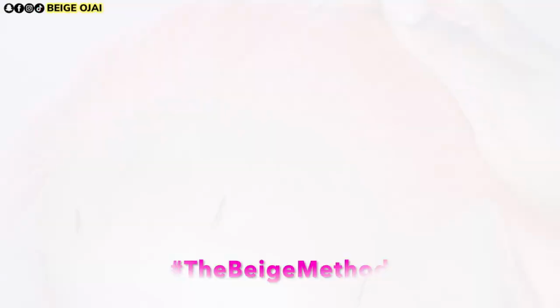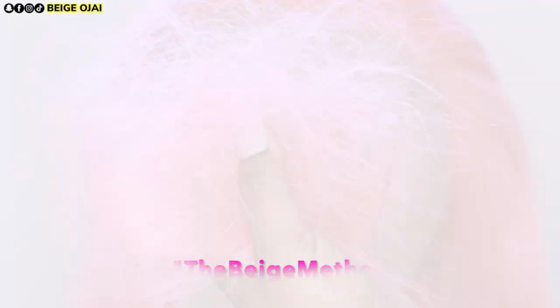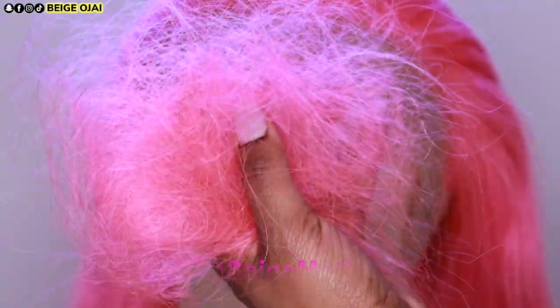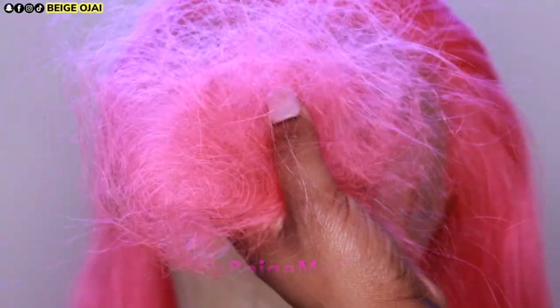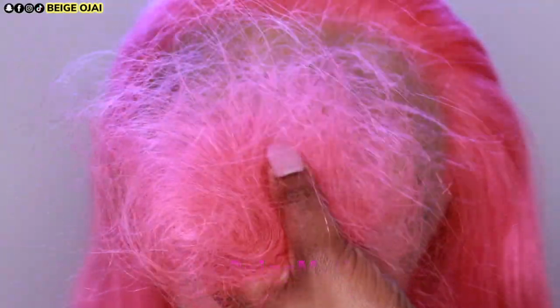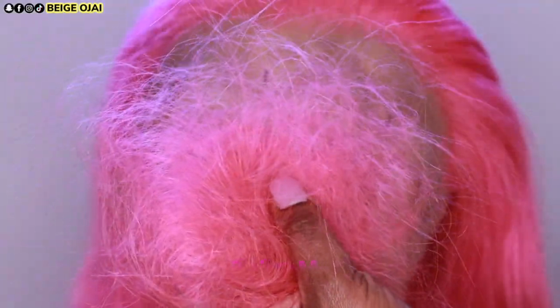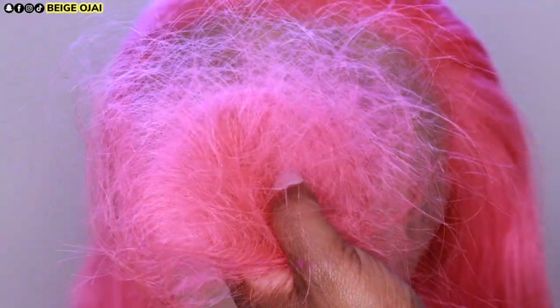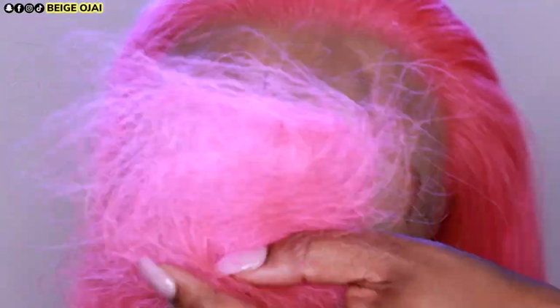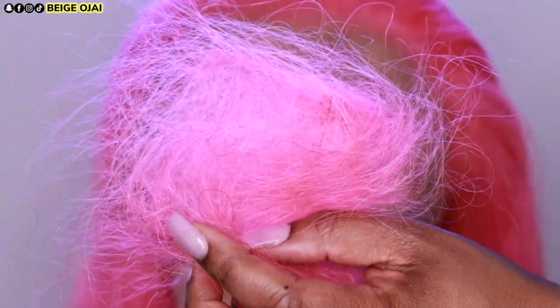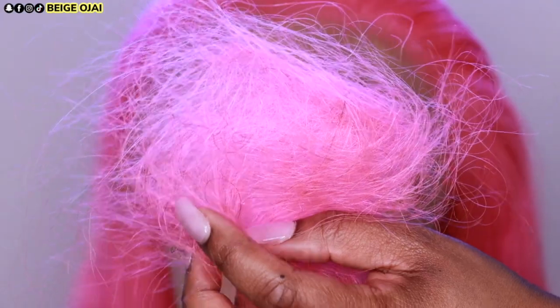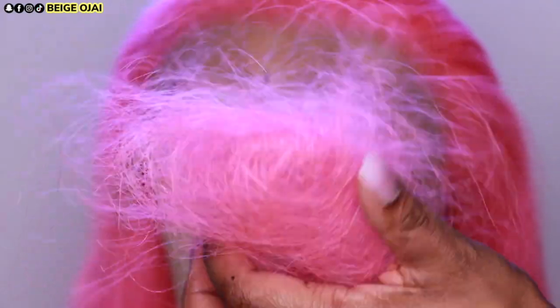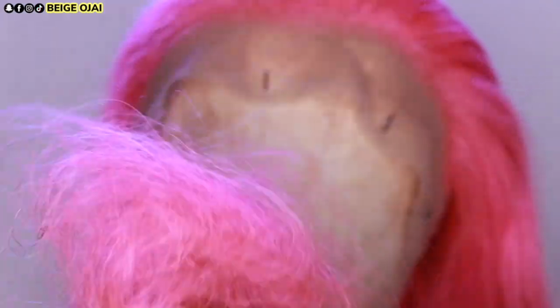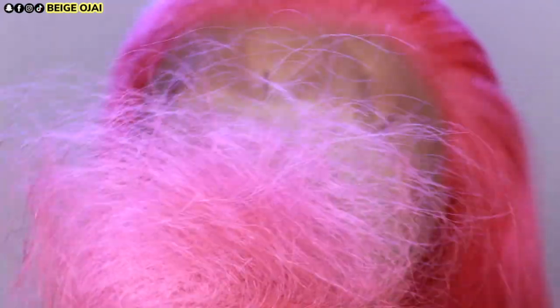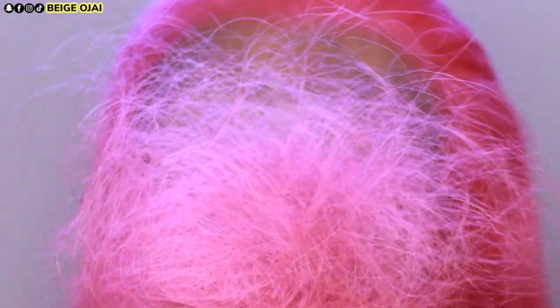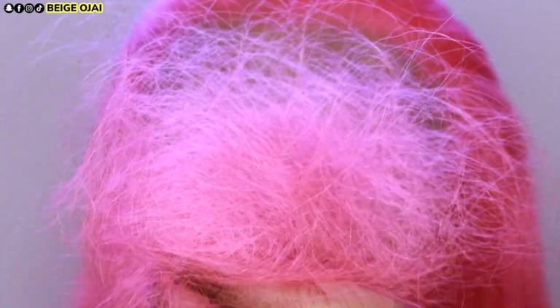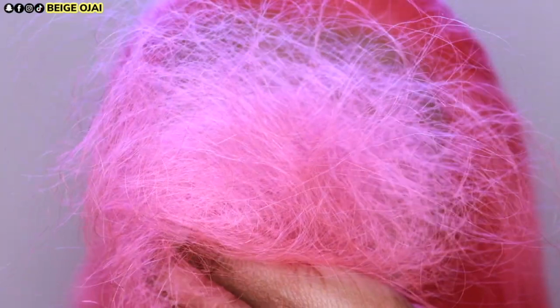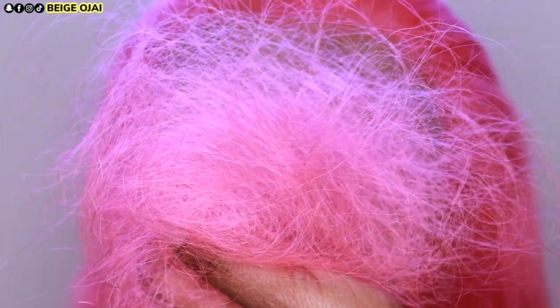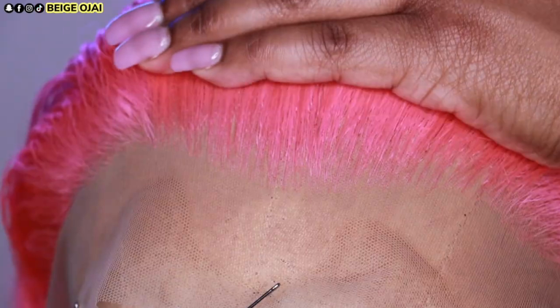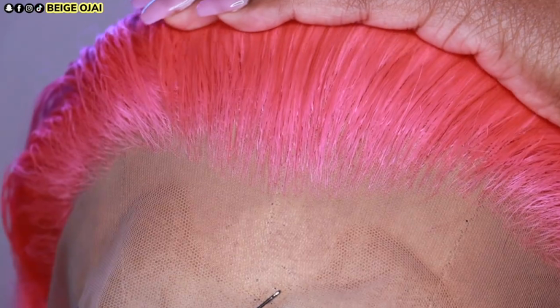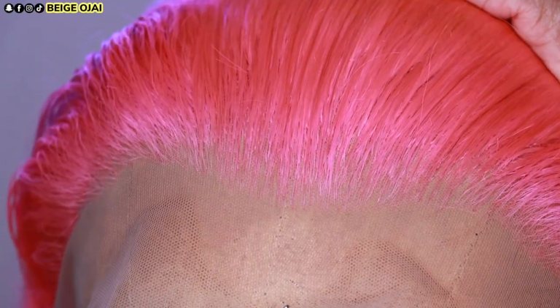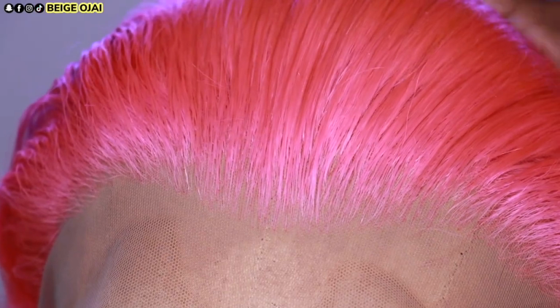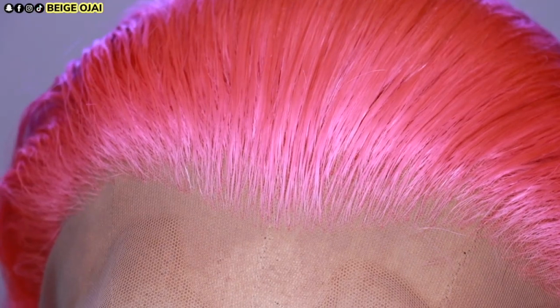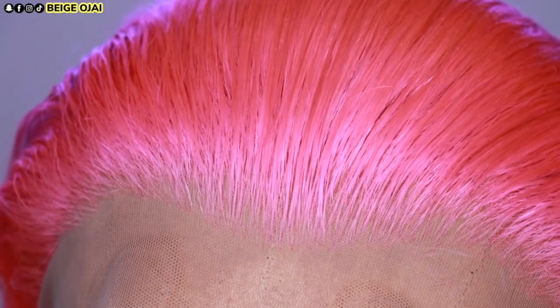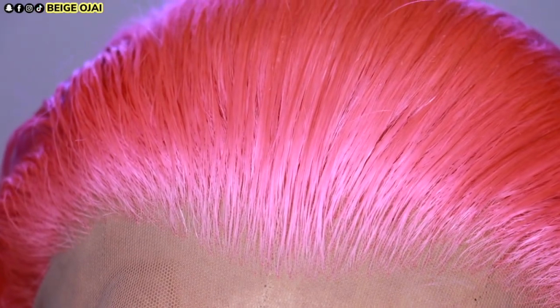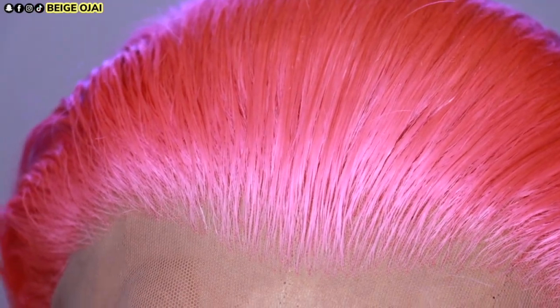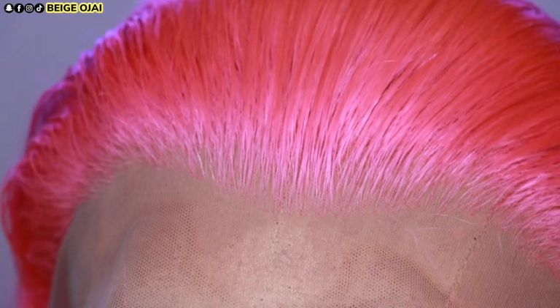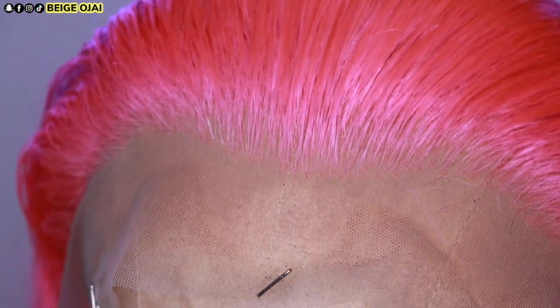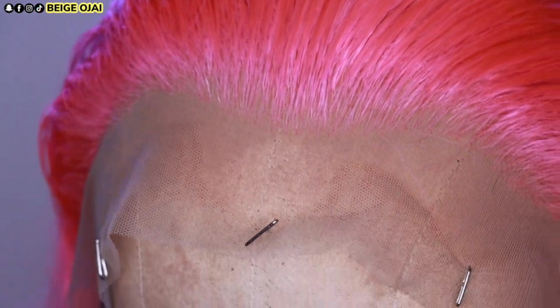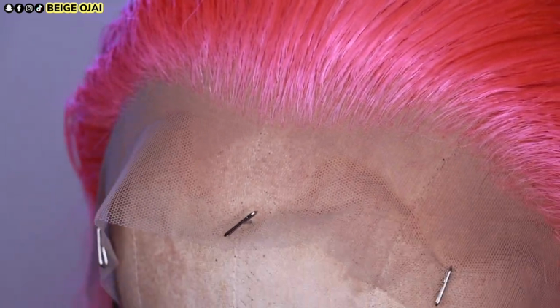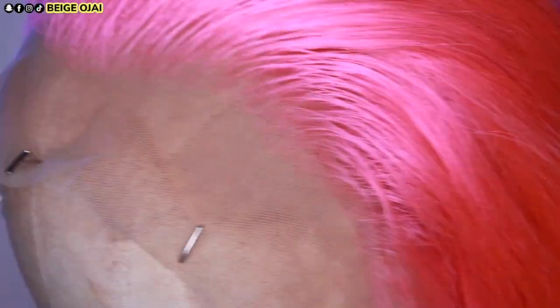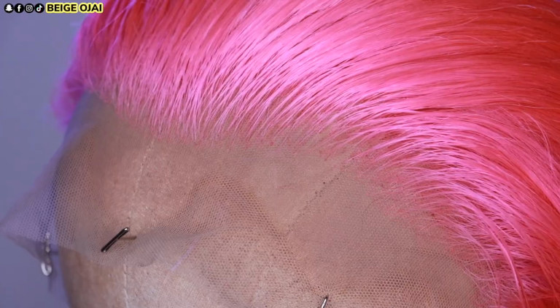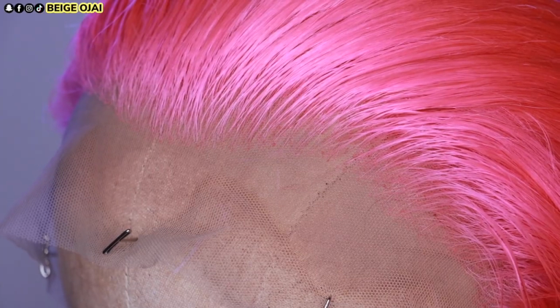Here is the amount of hairs that I did pluck away from the hairline. It's hard to really see the hairline because of this hair color, but it does look super natural in person — super cute.